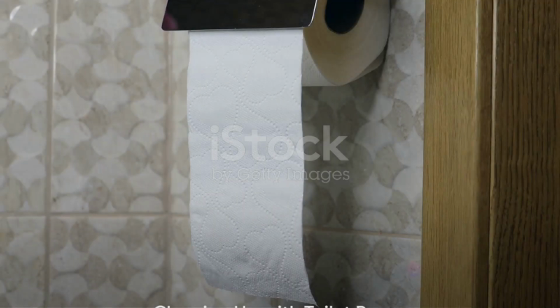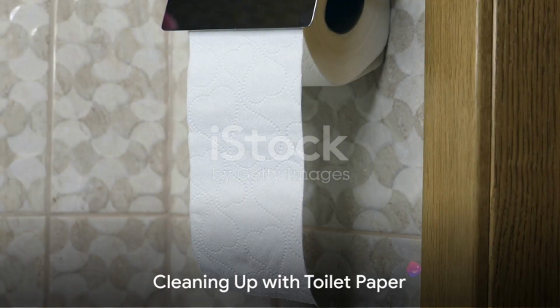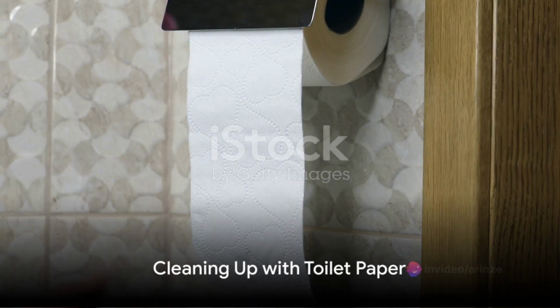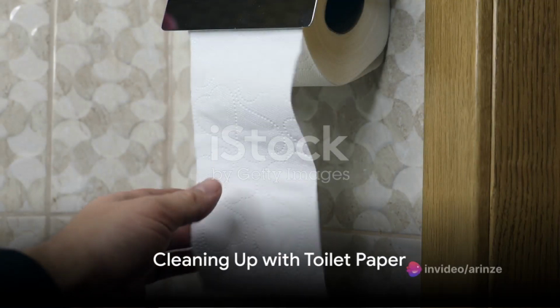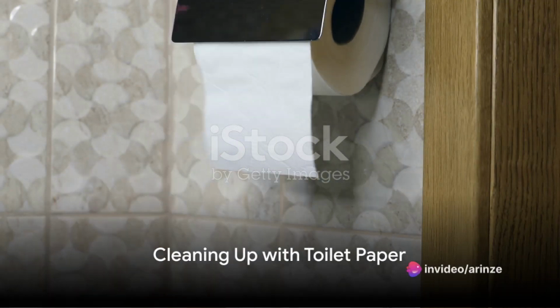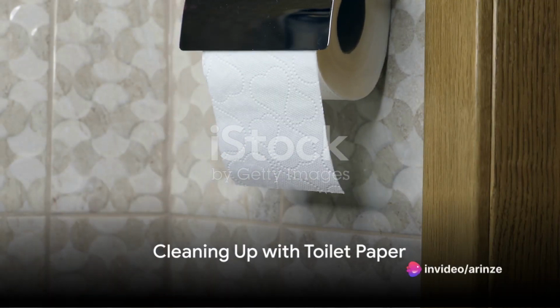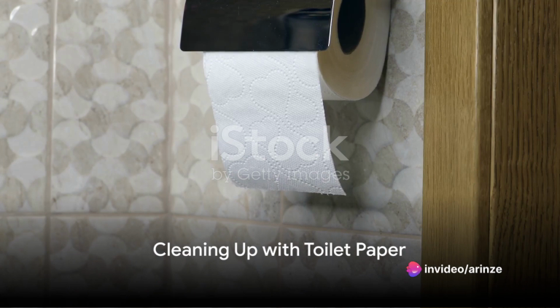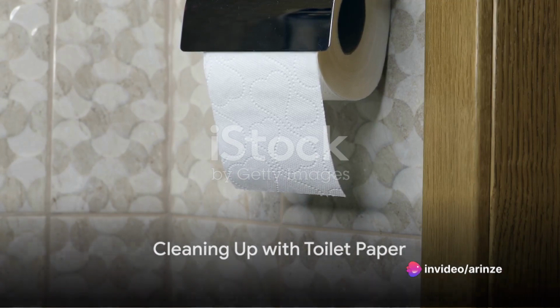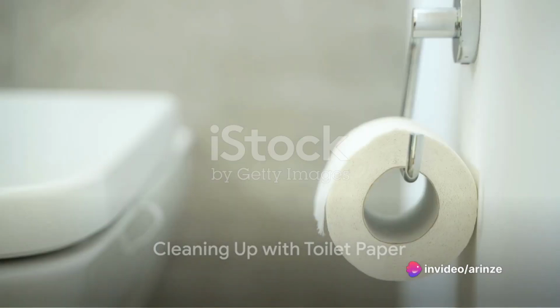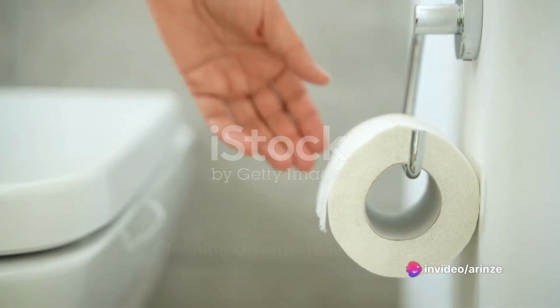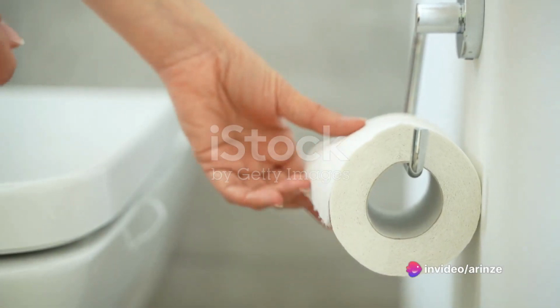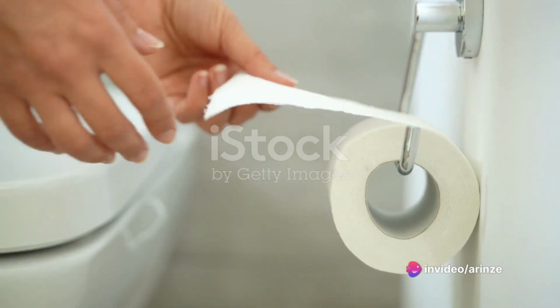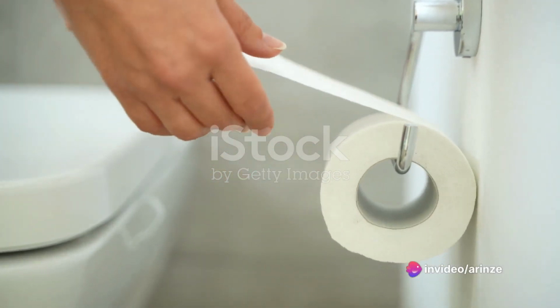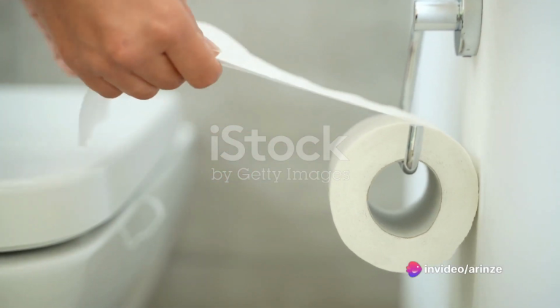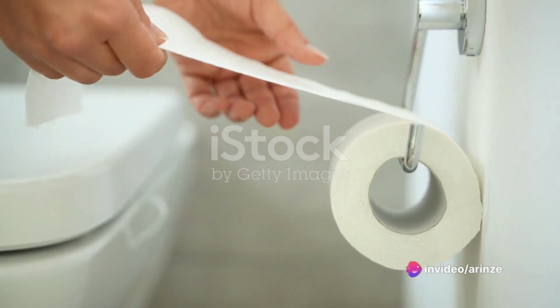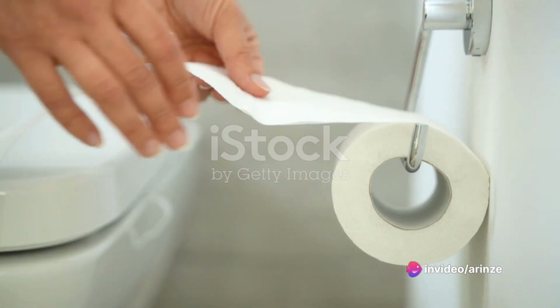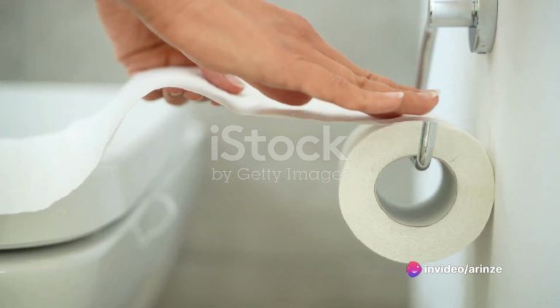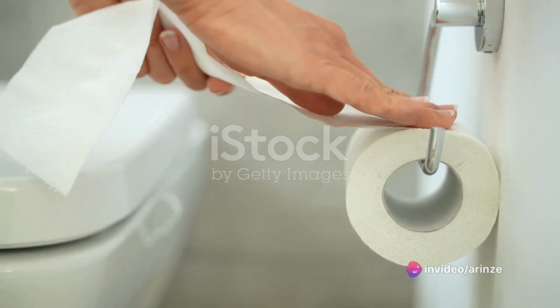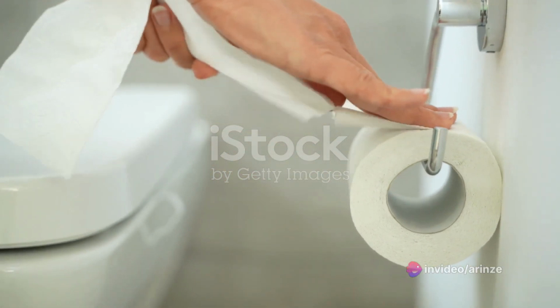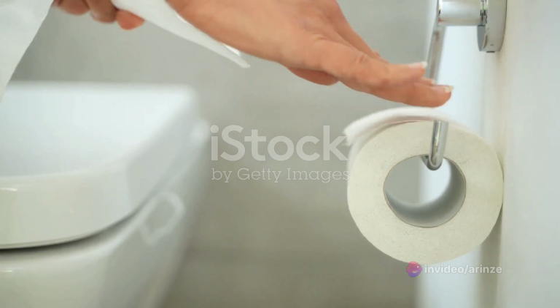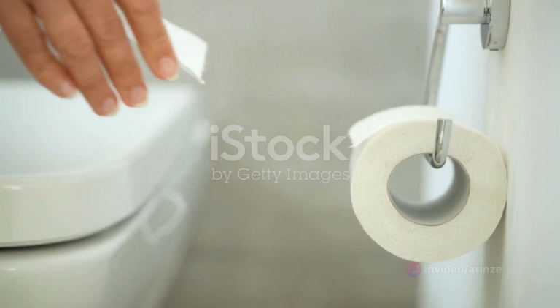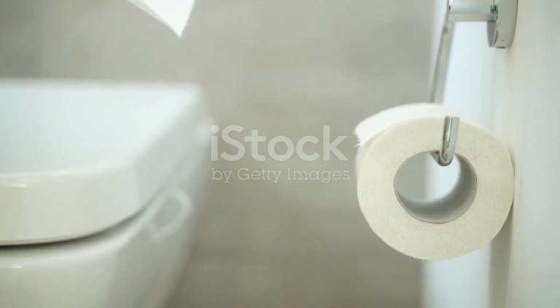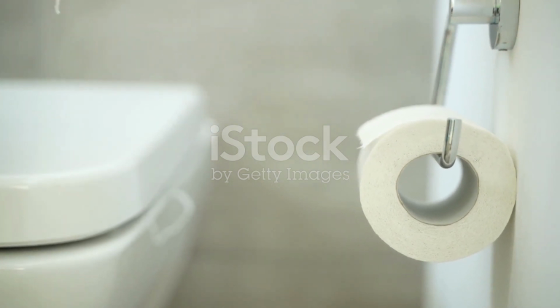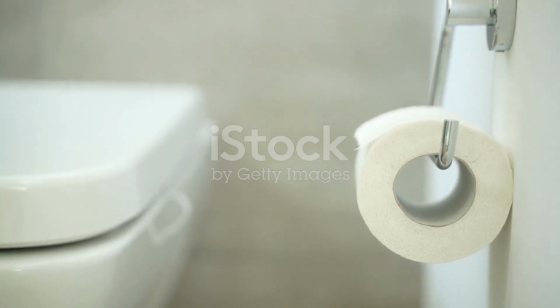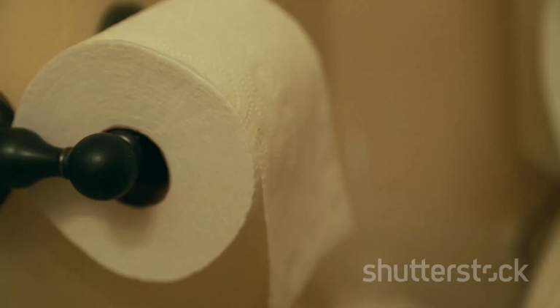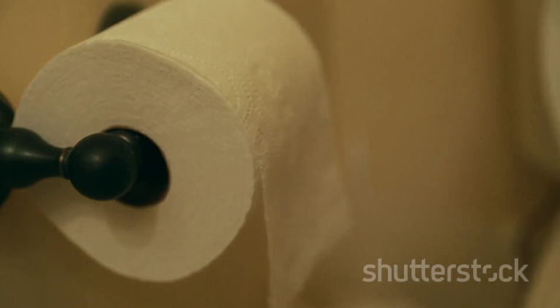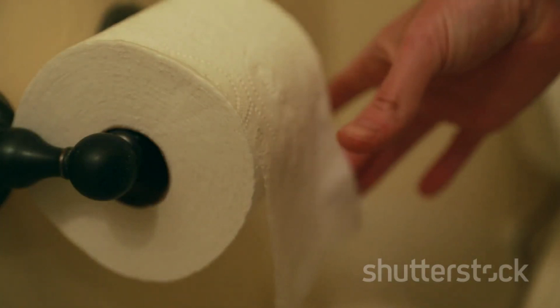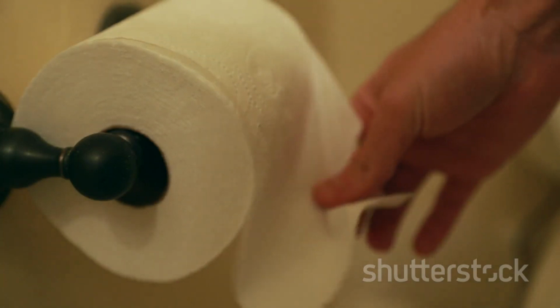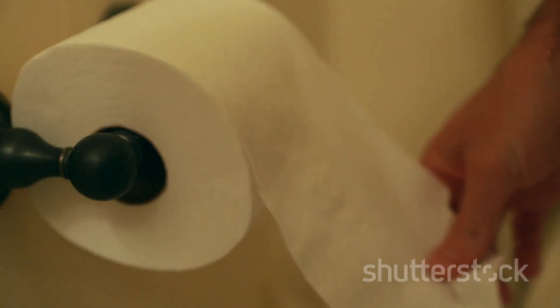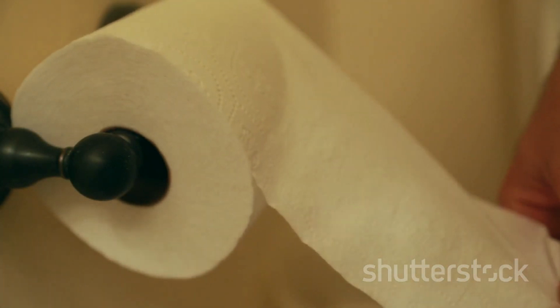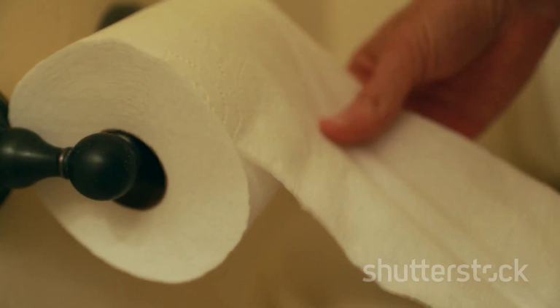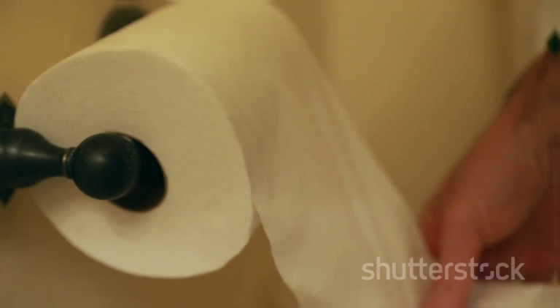Once the business is done, use toilet paper to clean up. The rule of thumb here is to wipe from front to back, especially for women, to prevent the spread of bacteria. Remember, less is more when it comes to using toilet paper.